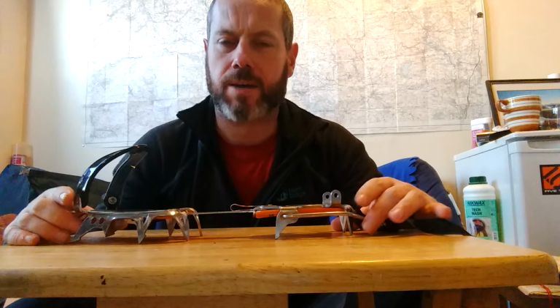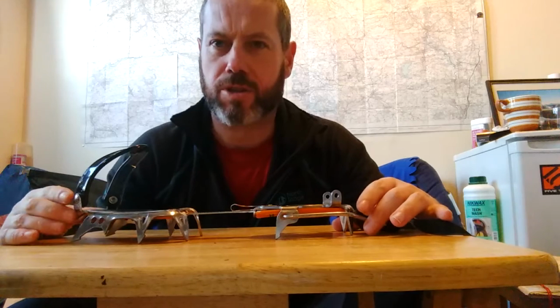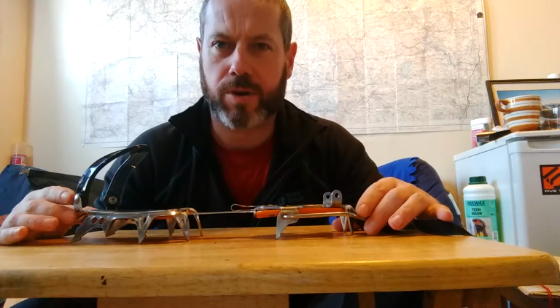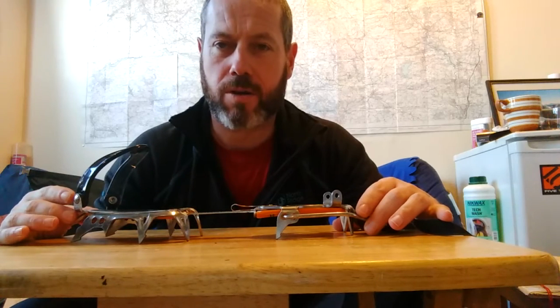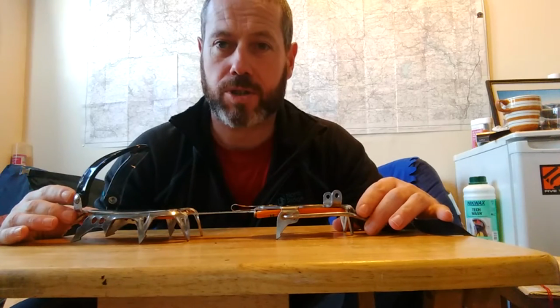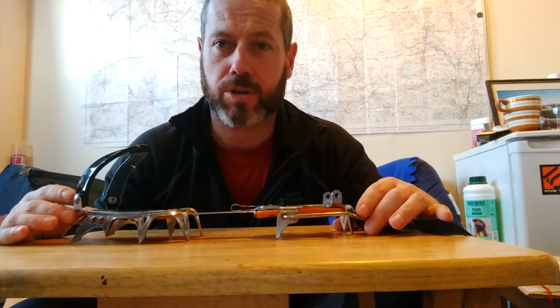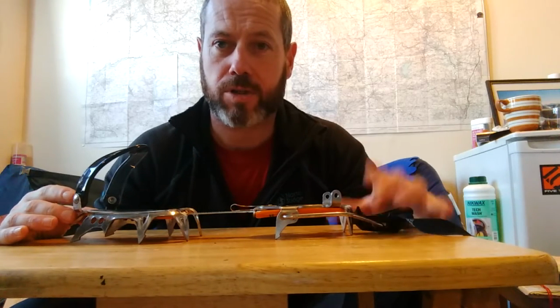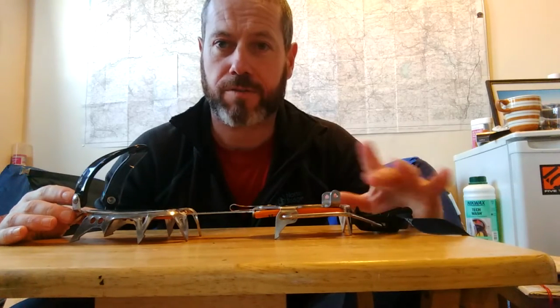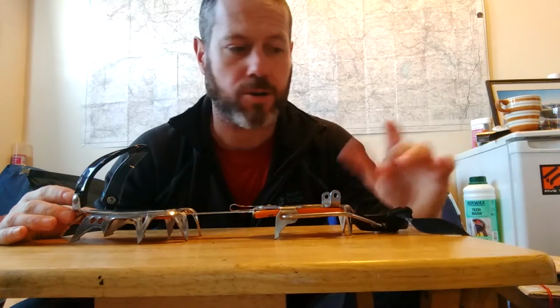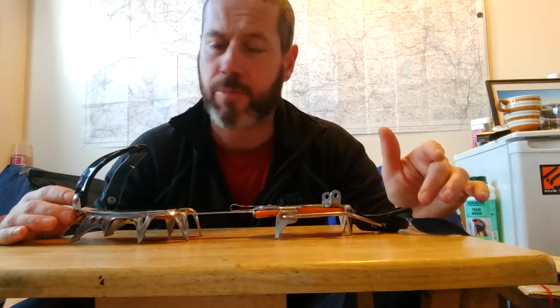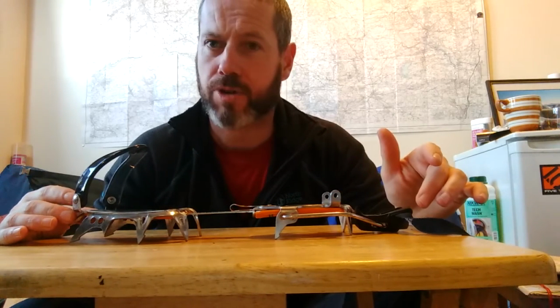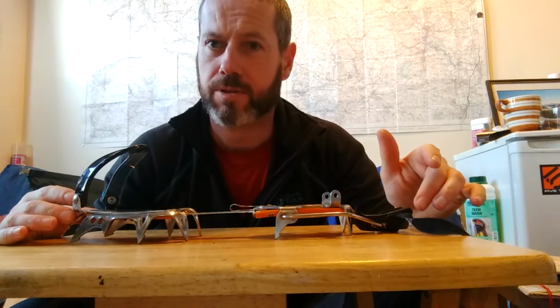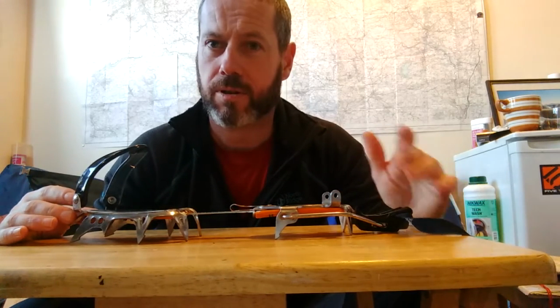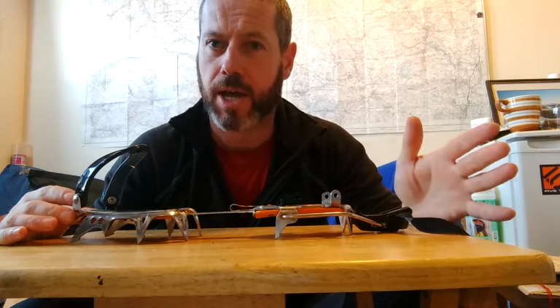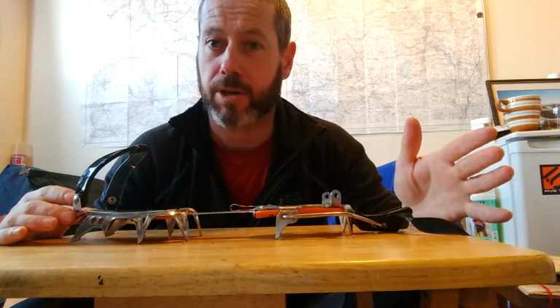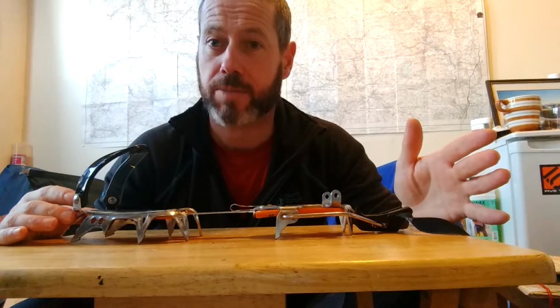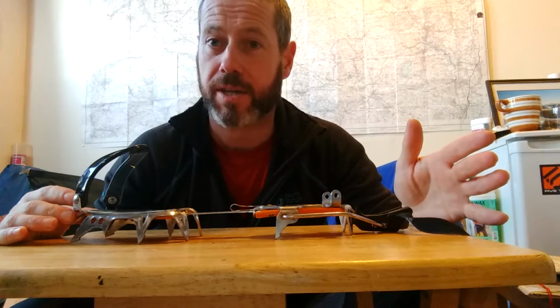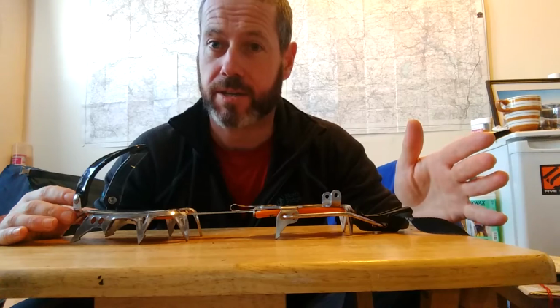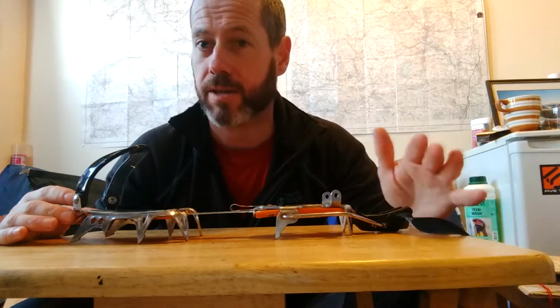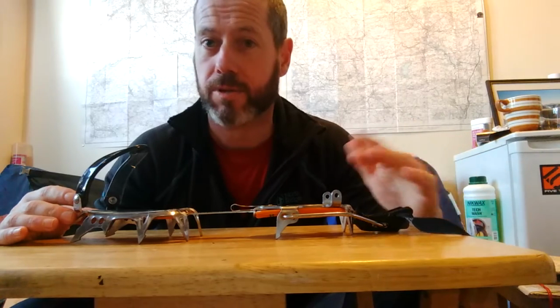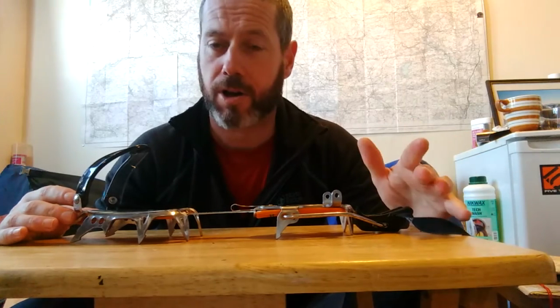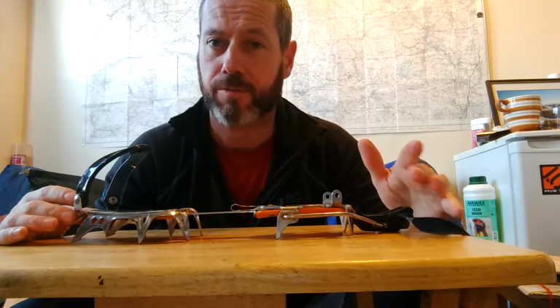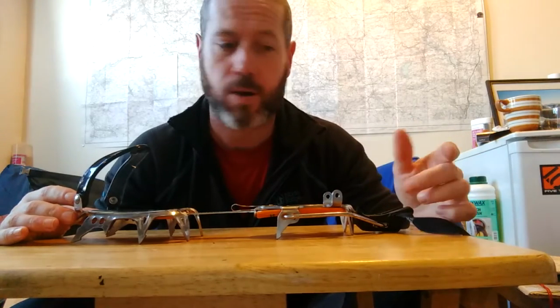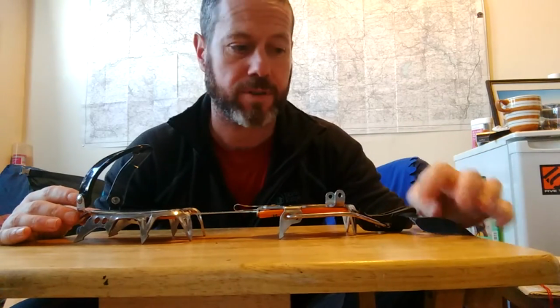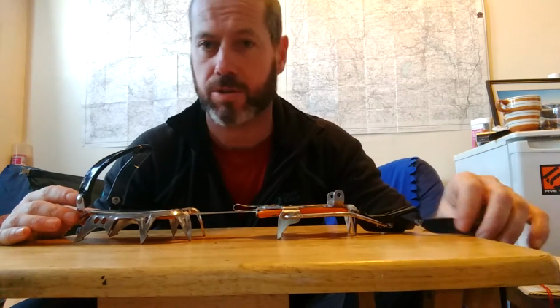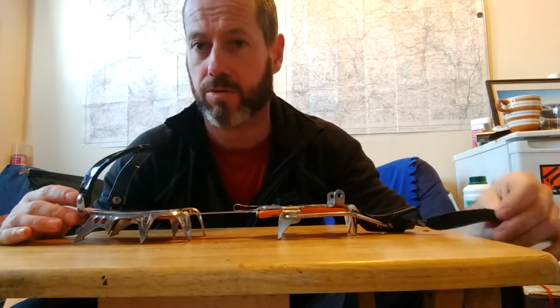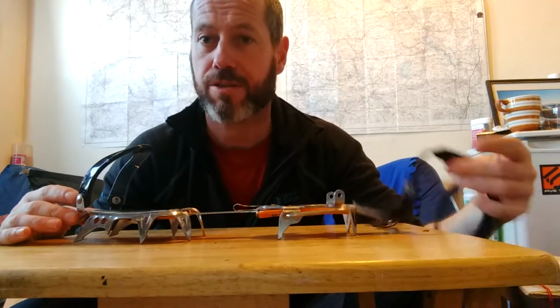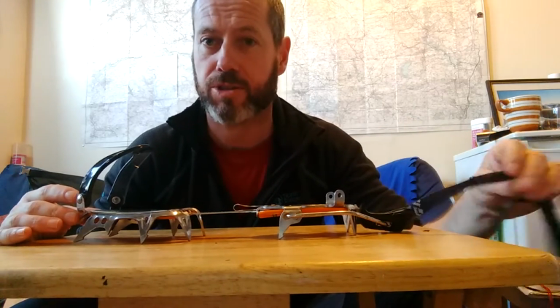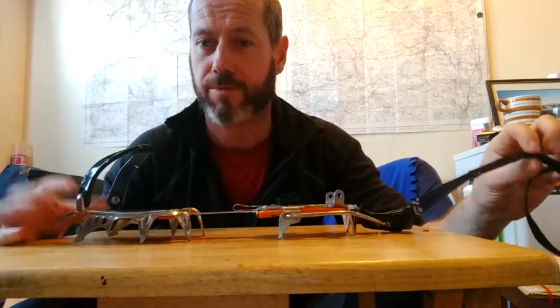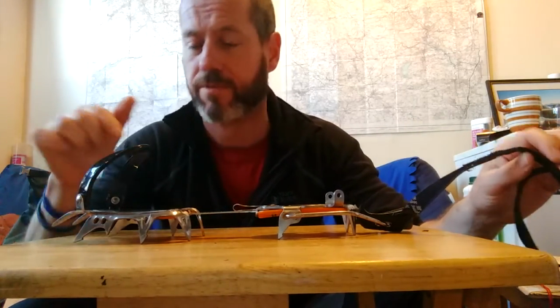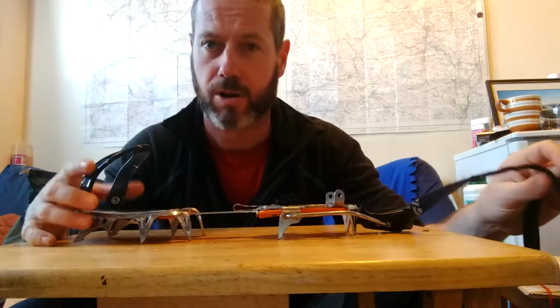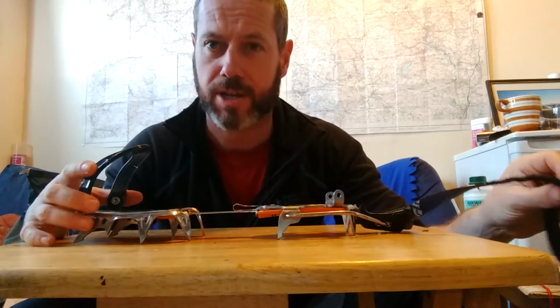Just doing a quick video to show you how to modify your crampon straps in order to make it easier to get them on and off without having to re-thread the strap through everything all the time.